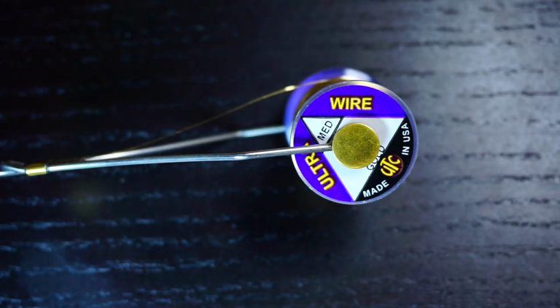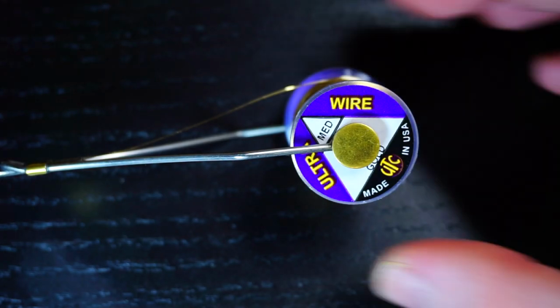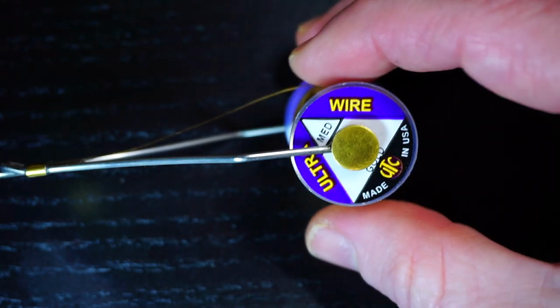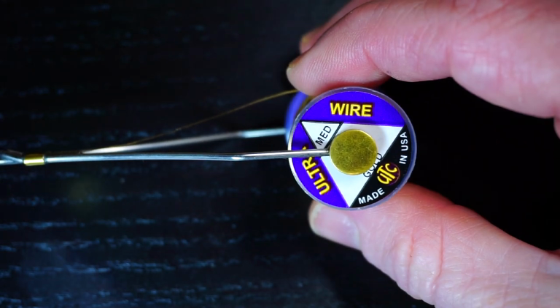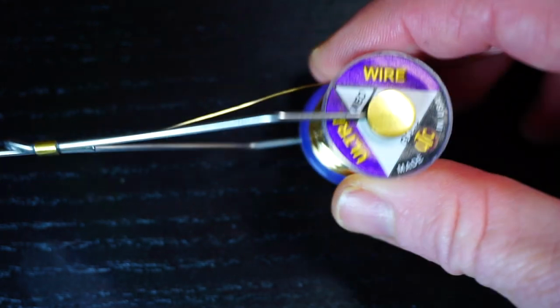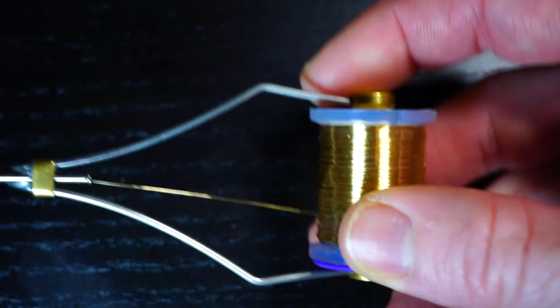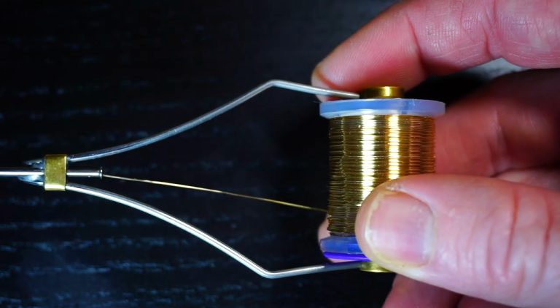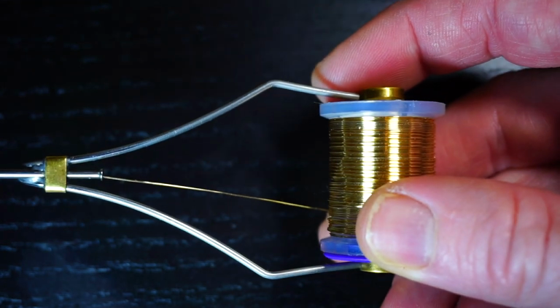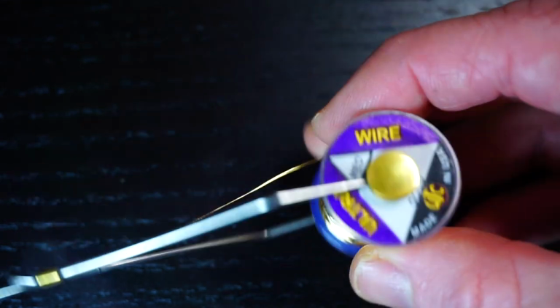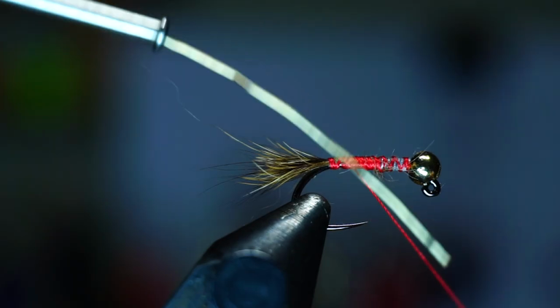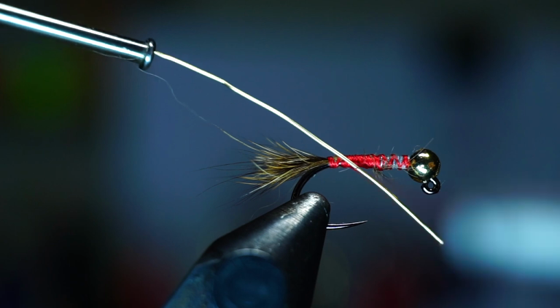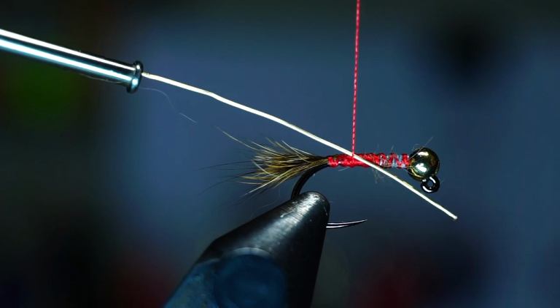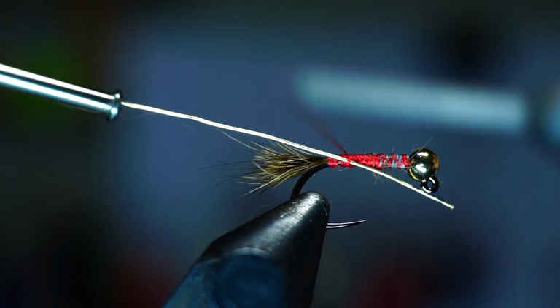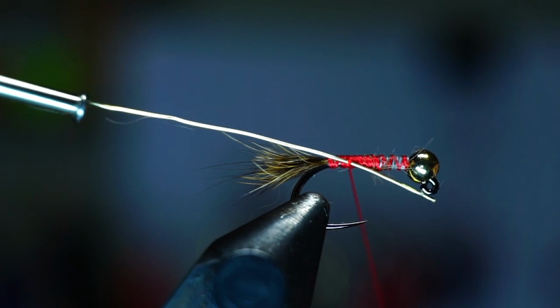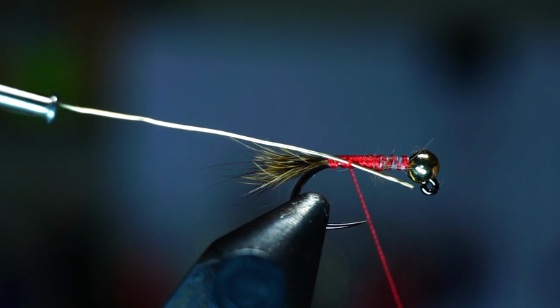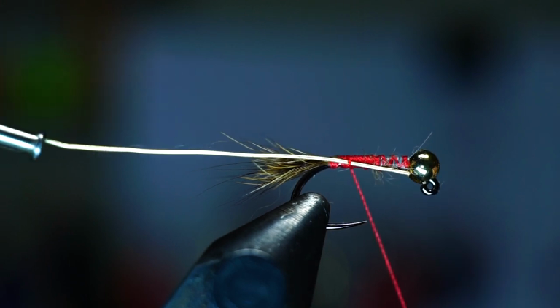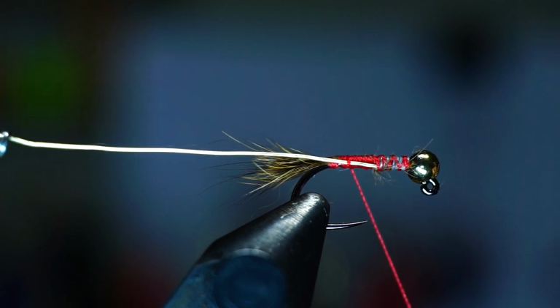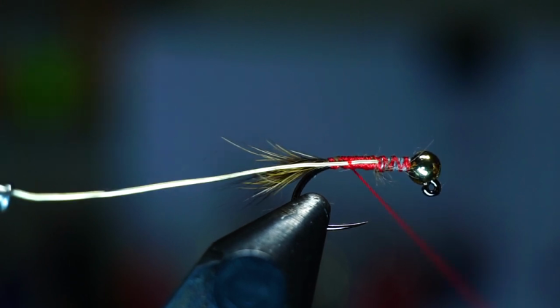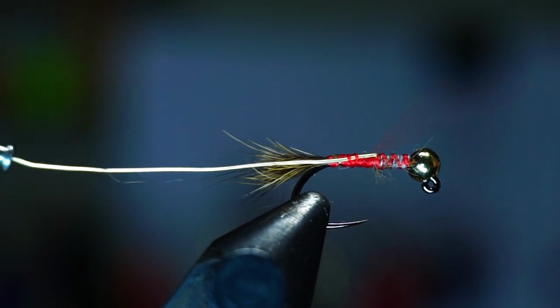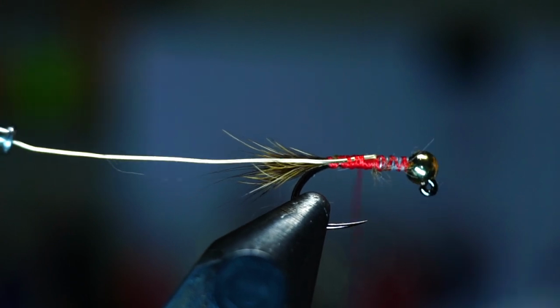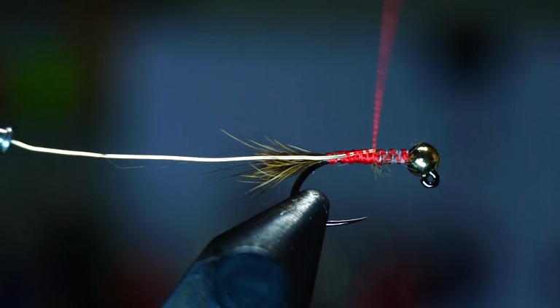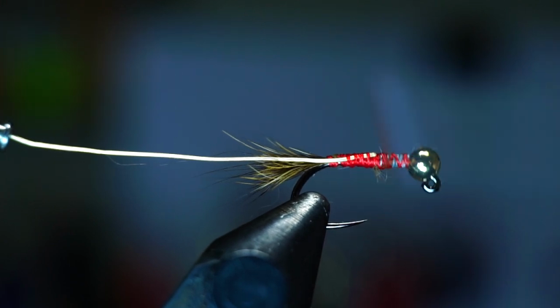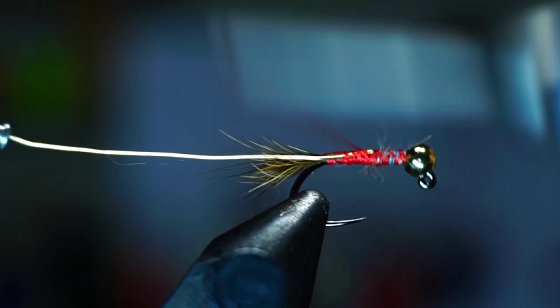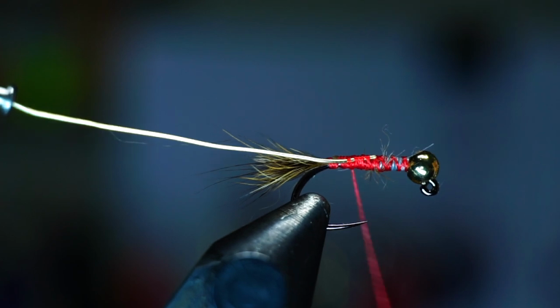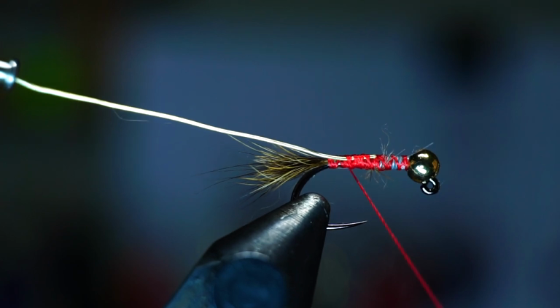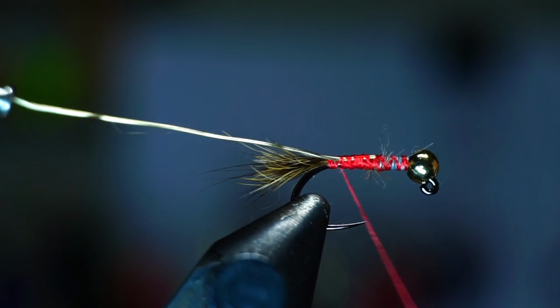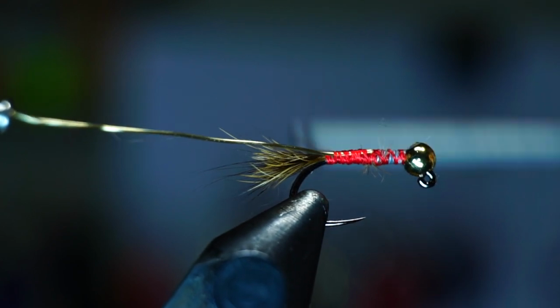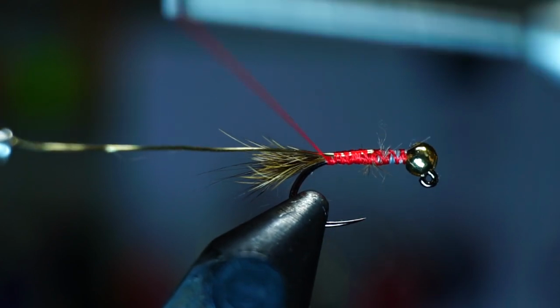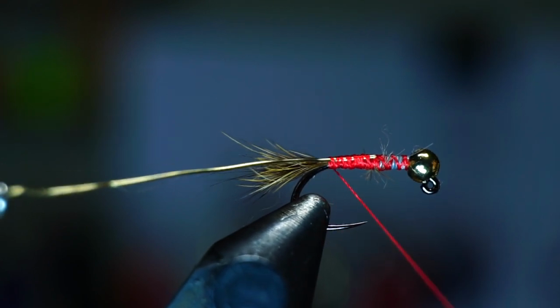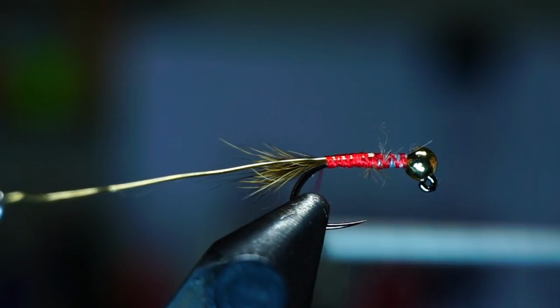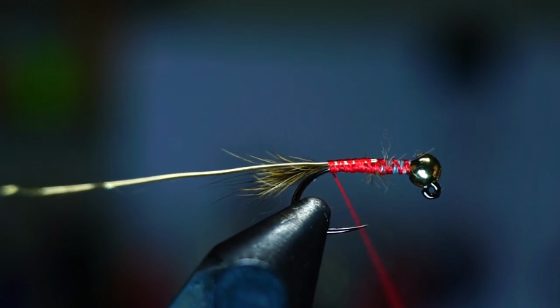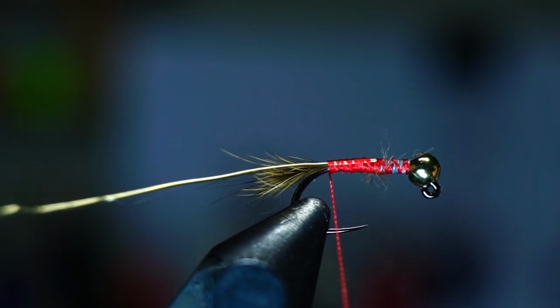Bring your thread up to just behind the lead wraps, and then trim off the waste. Now we need some wire — I like medium gold wire for this size fly. Attach the wire on the side of the hook, but pull it back so it starts just behind the lead wraps. Tie it down tight and bring your thread back to the start of the tail.